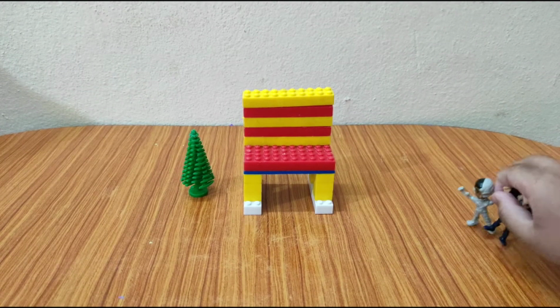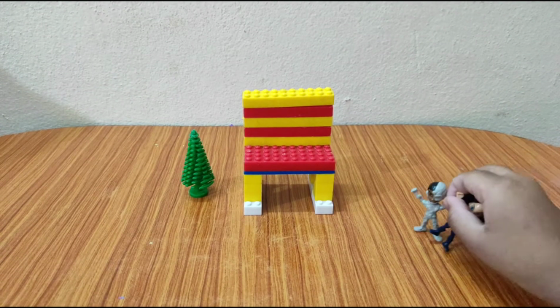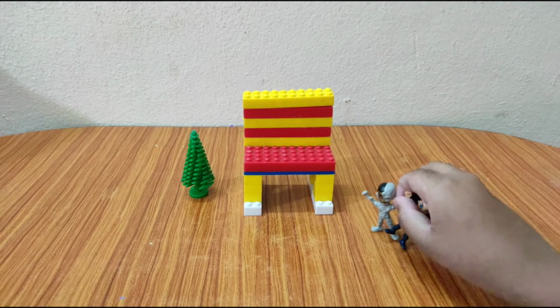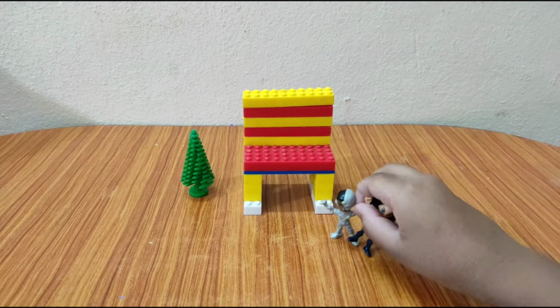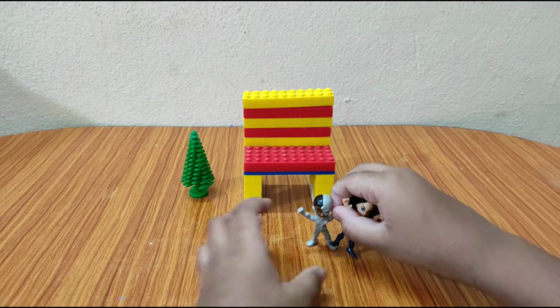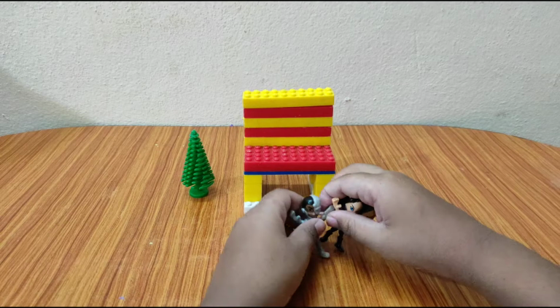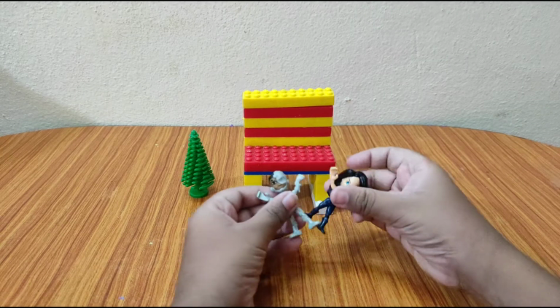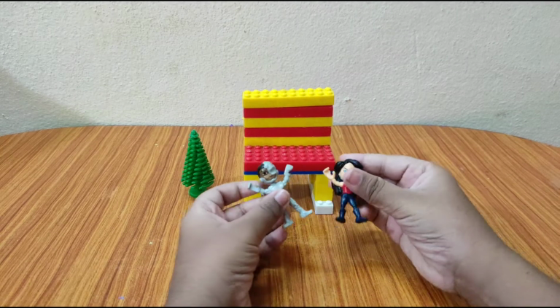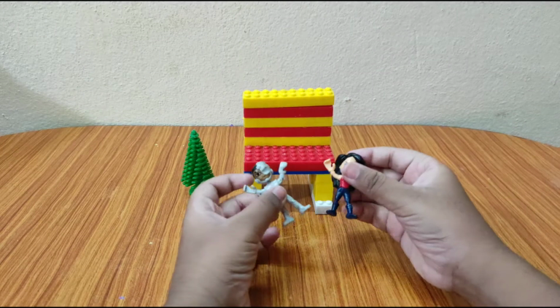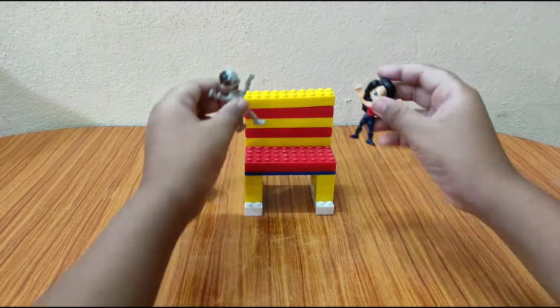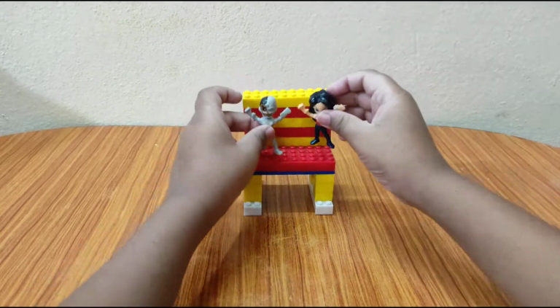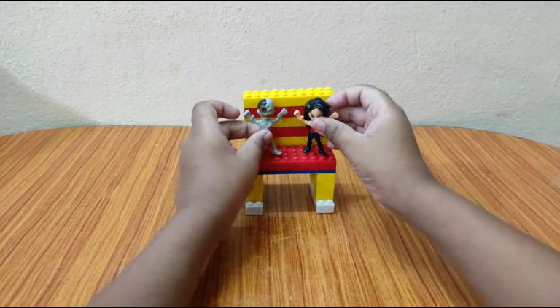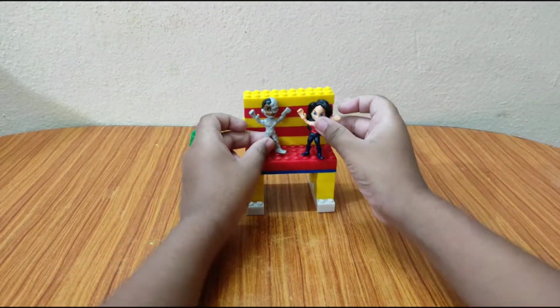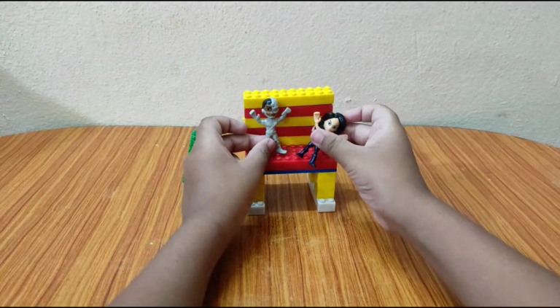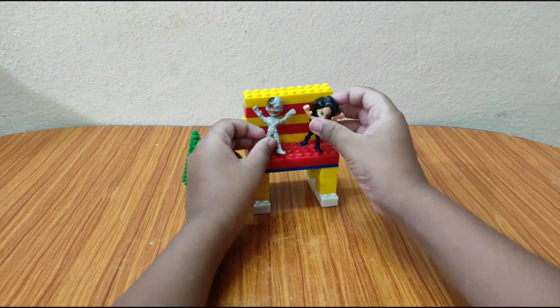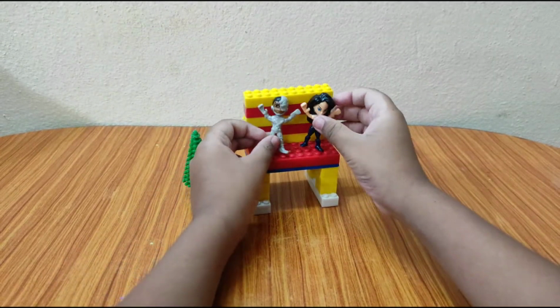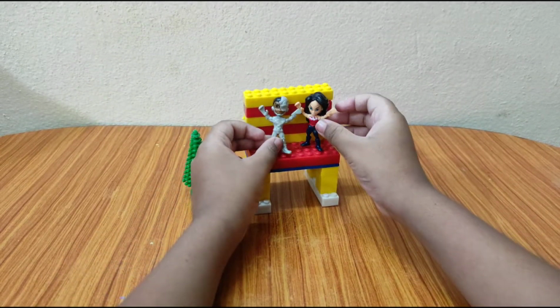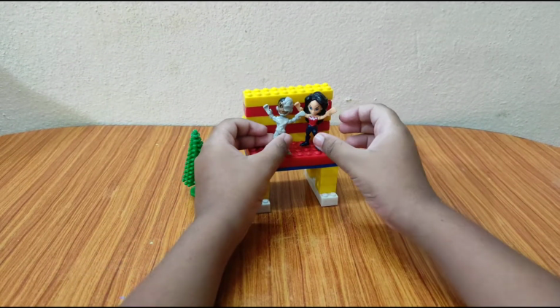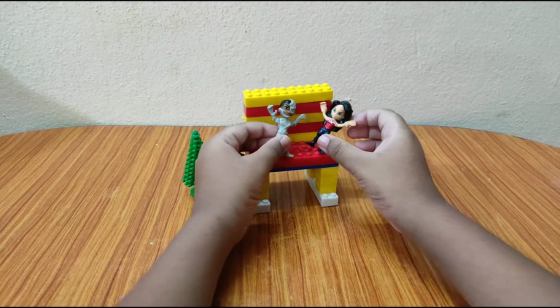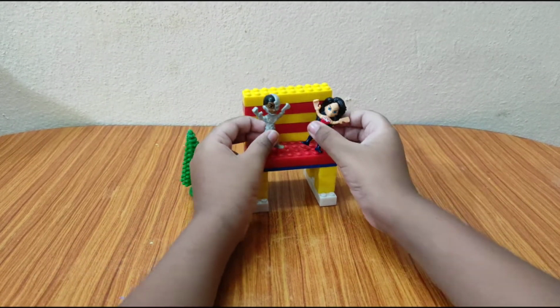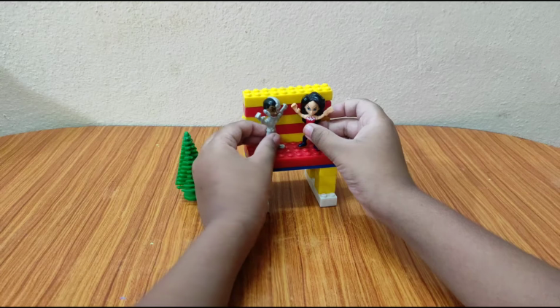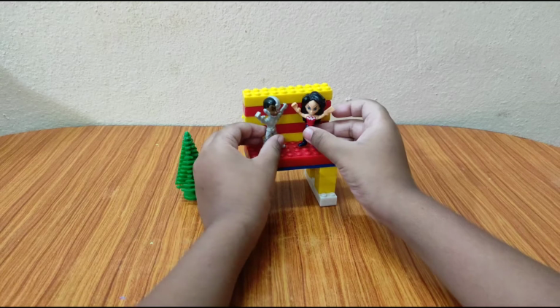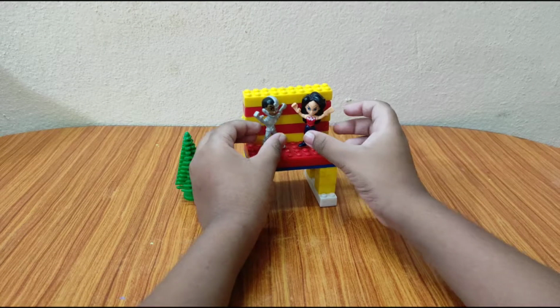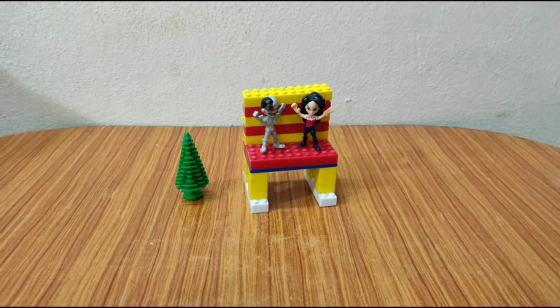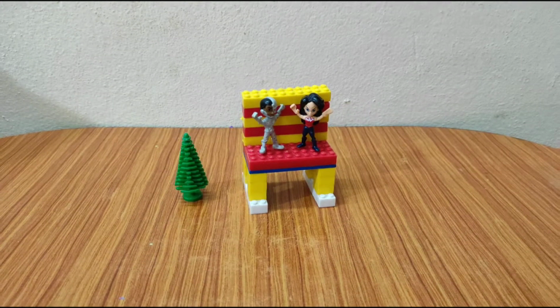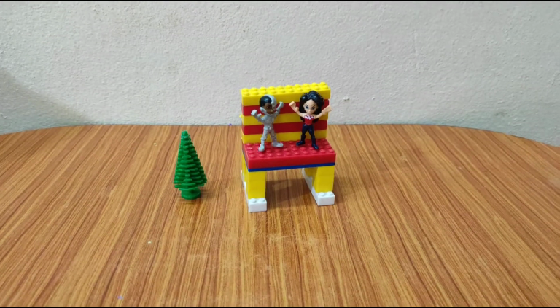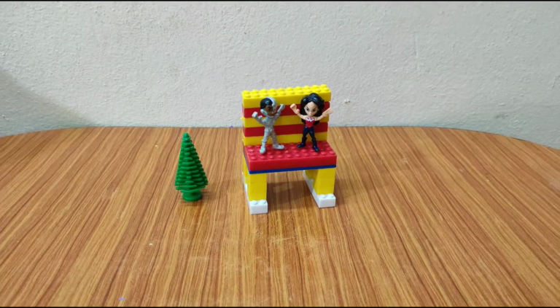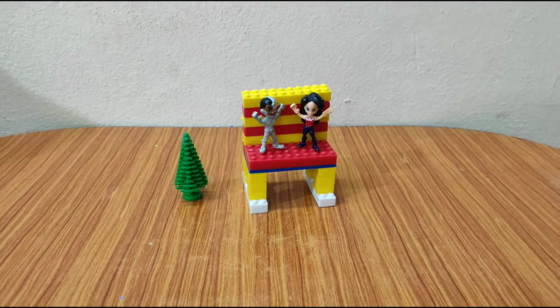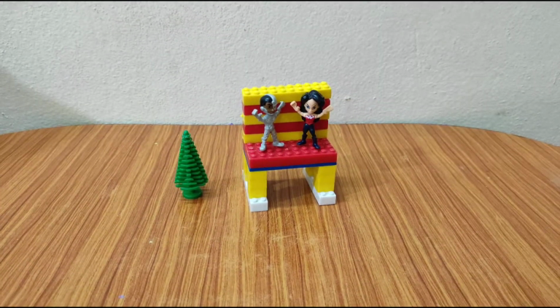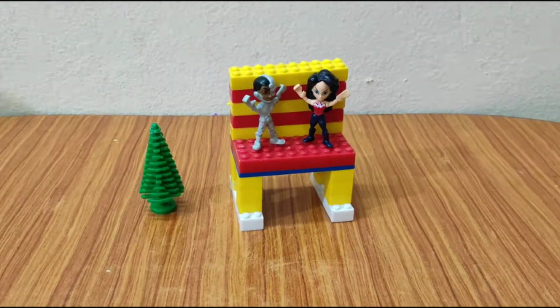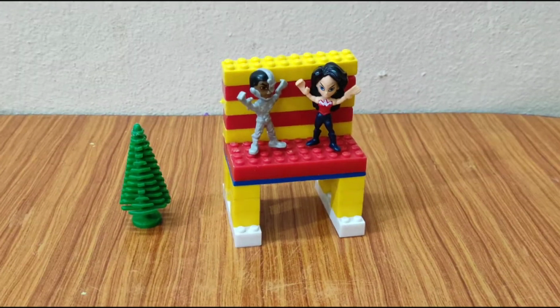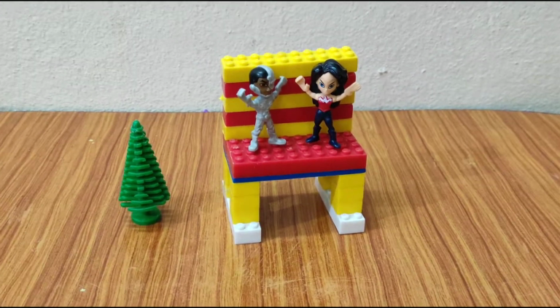So yeah guys, as you can see, I built a cool bench. Roboman and Wonder Woman are just chilling on it.